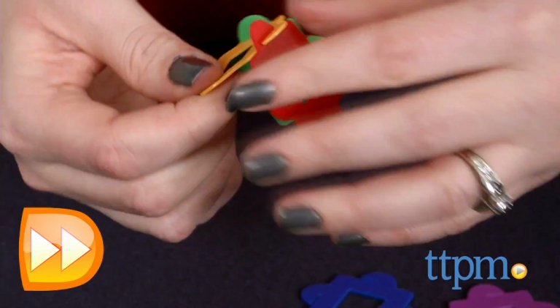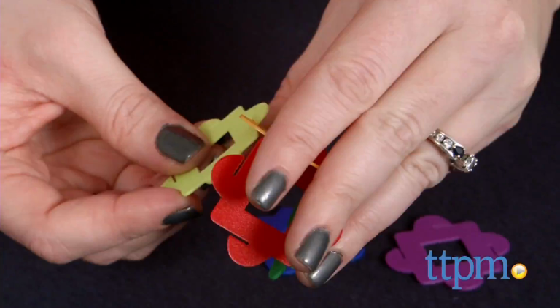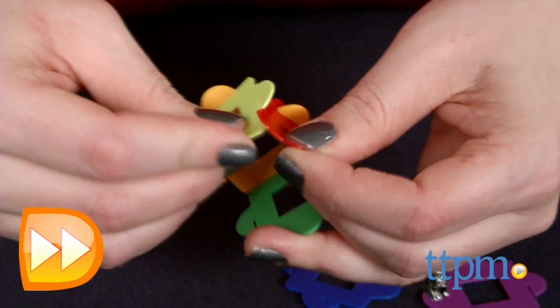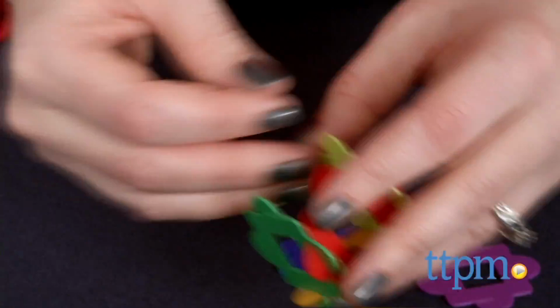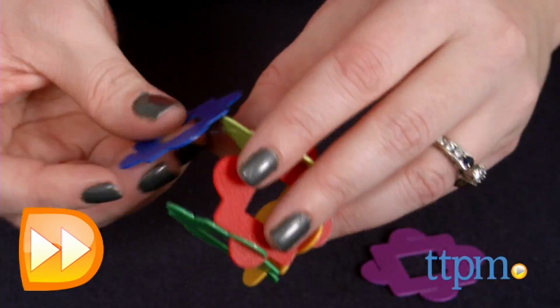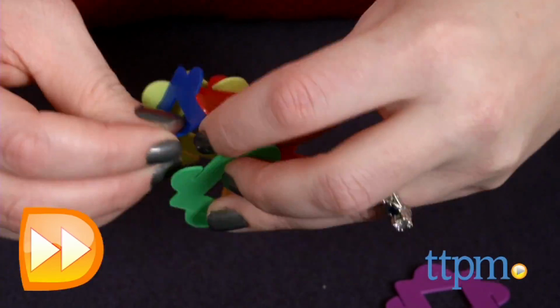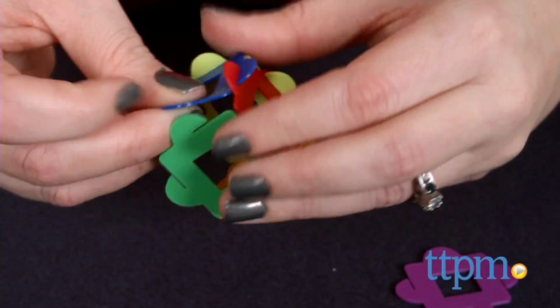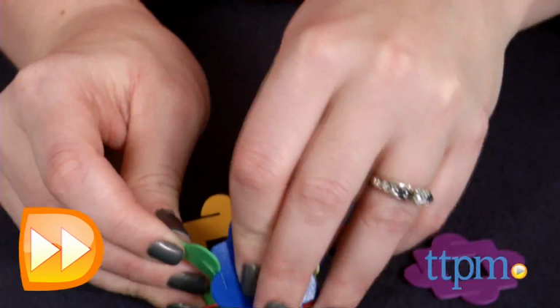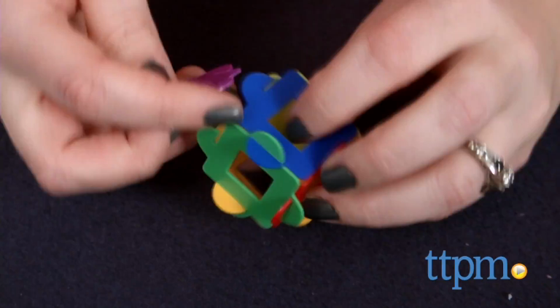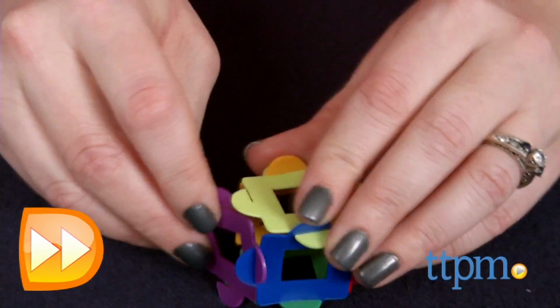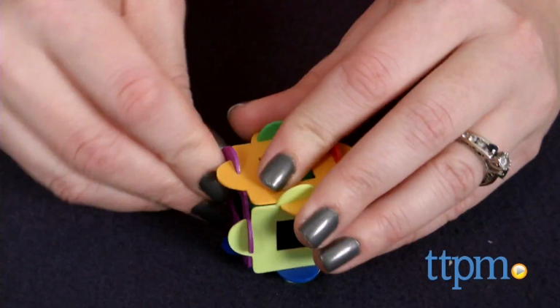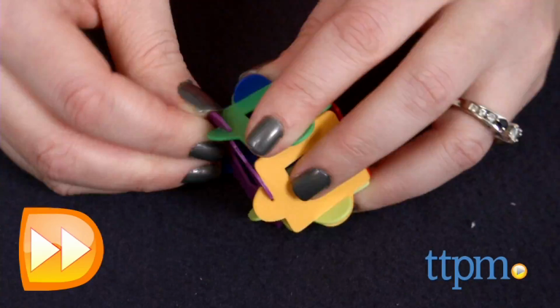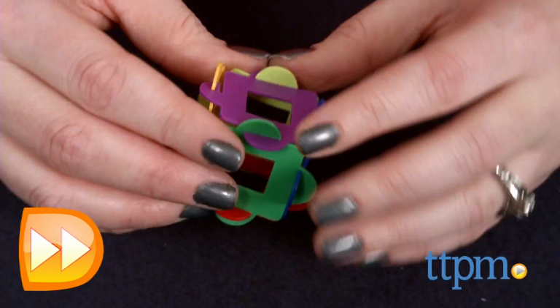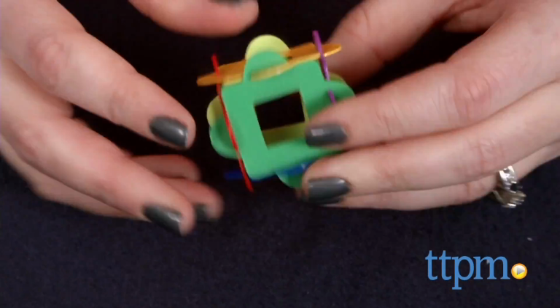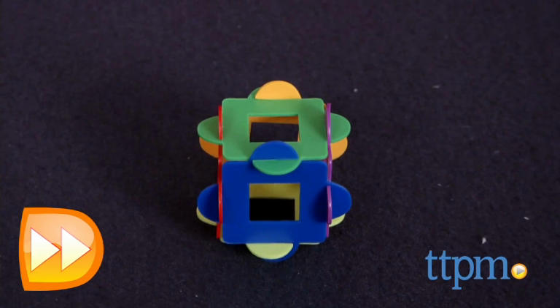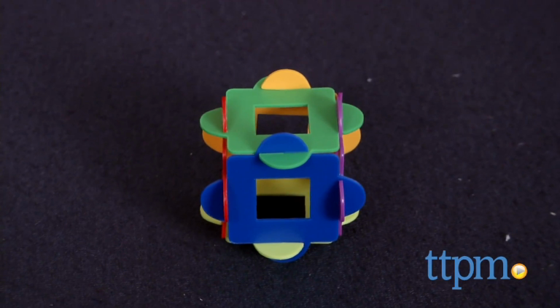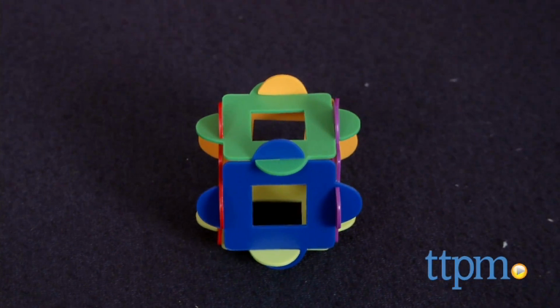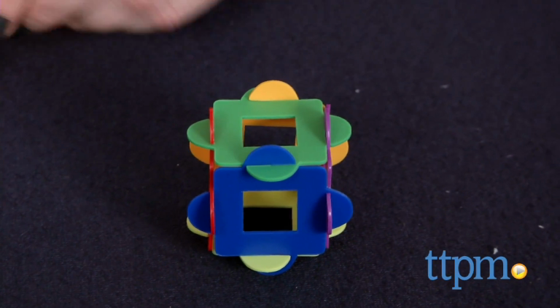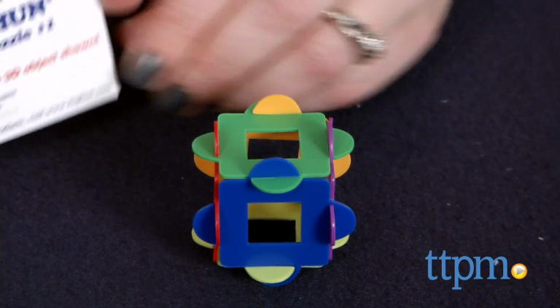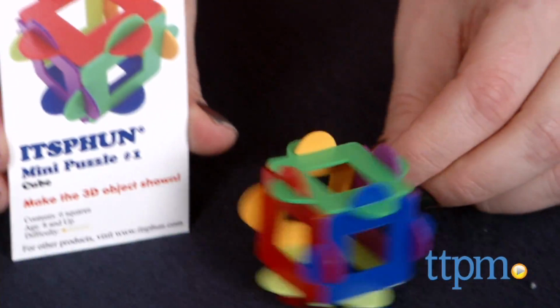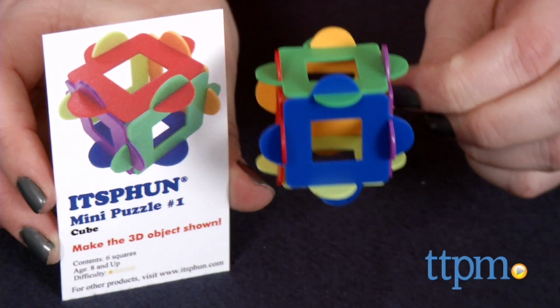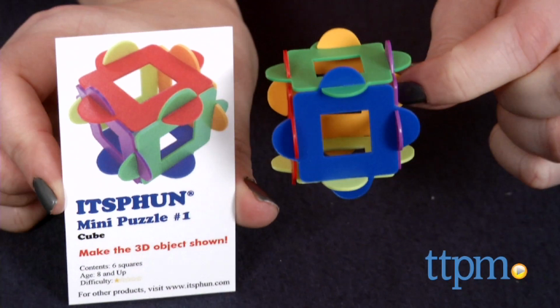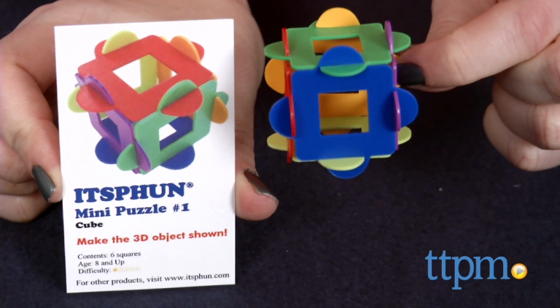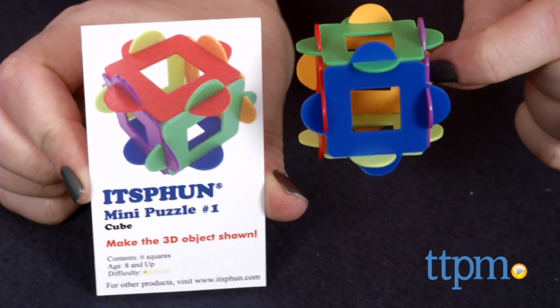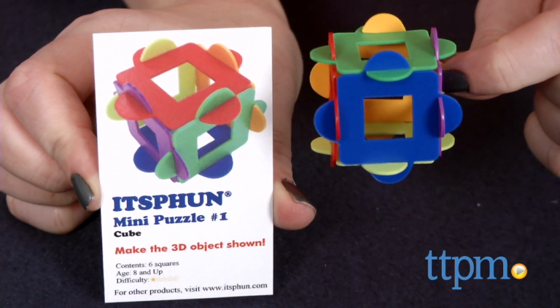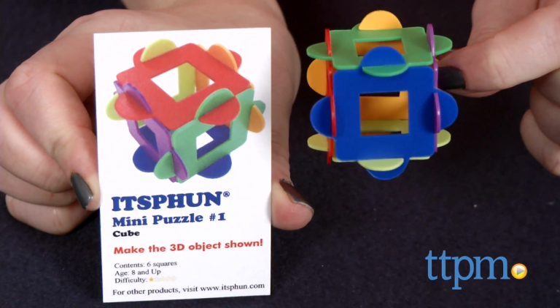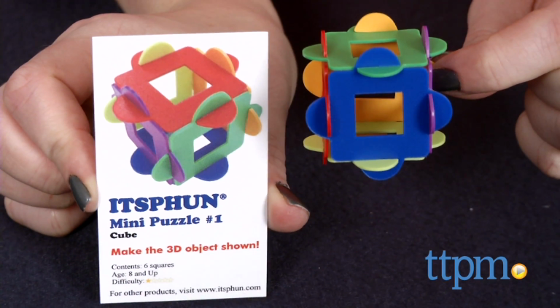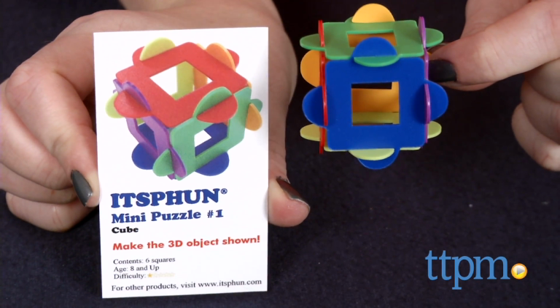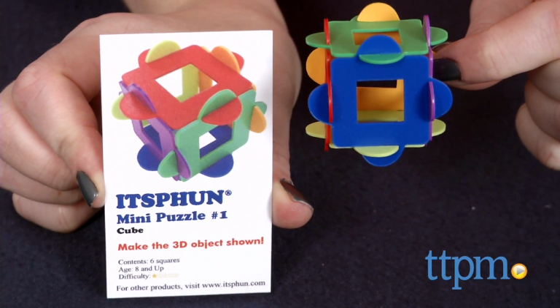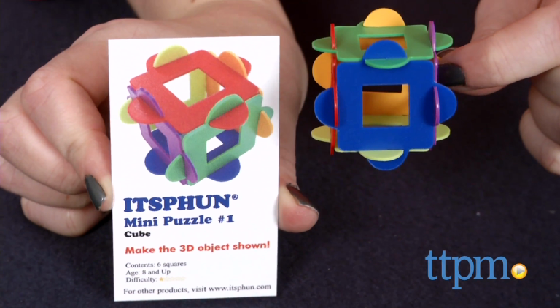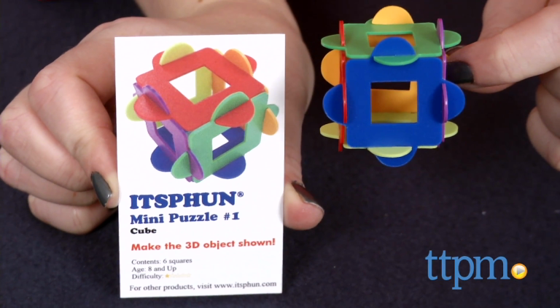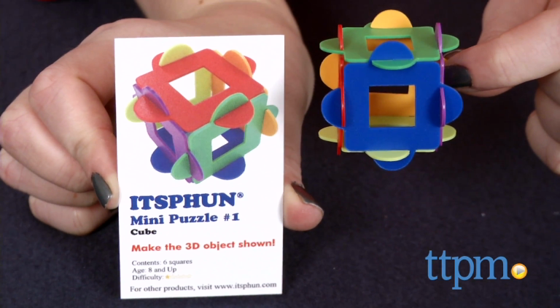Each puzzle is packaged individually, so you know which pieces you'll need to build each specific structure. However, the colored pieces shown in the final structure image don't always correspond with the colored pieces you have to work with, presenting even more of a challenge to puzzle solvers.